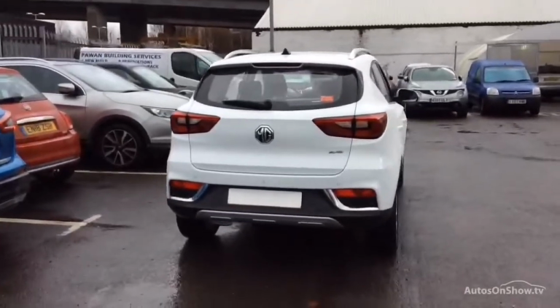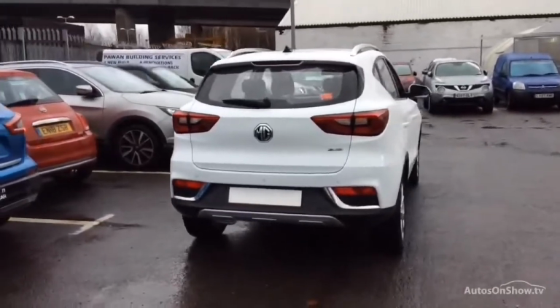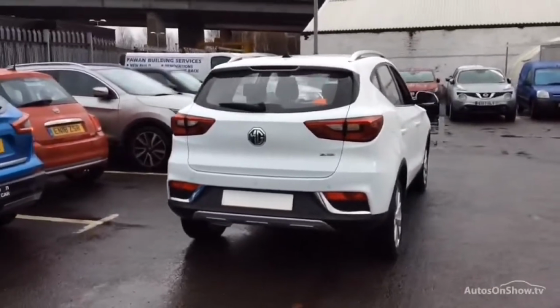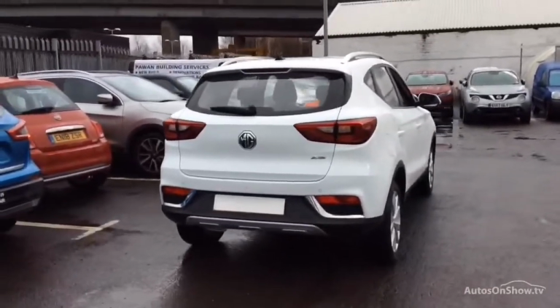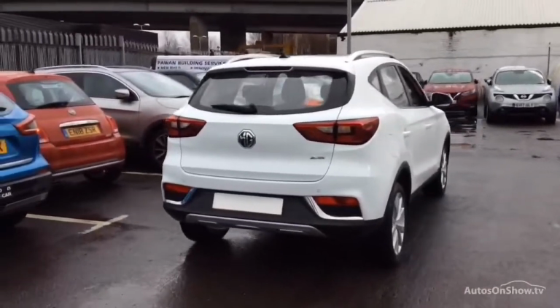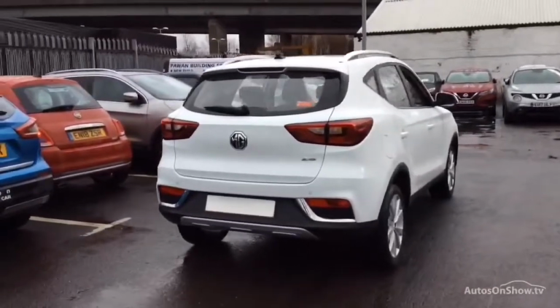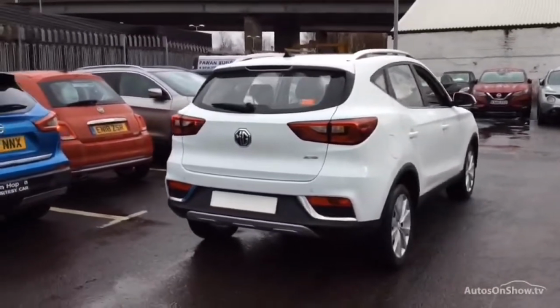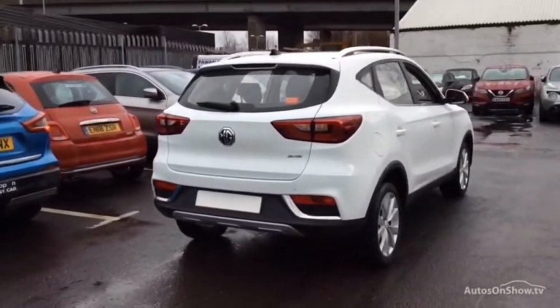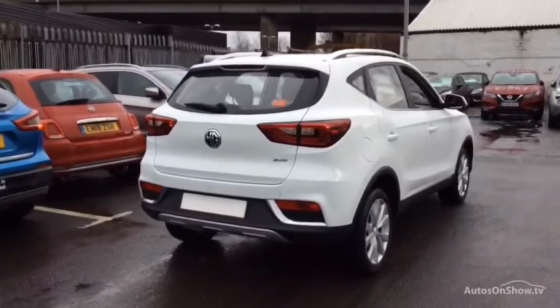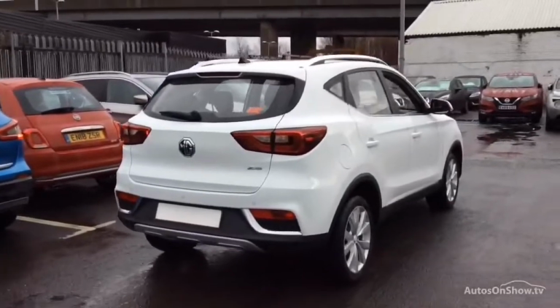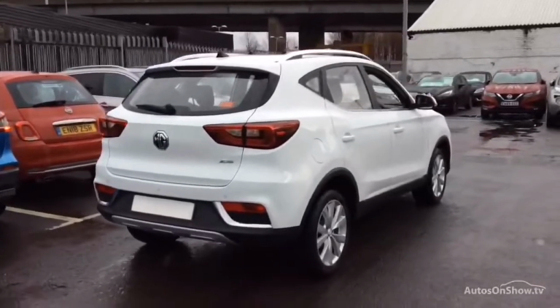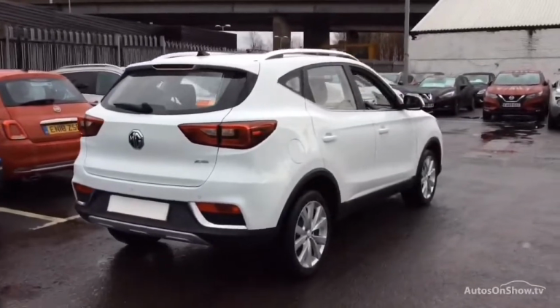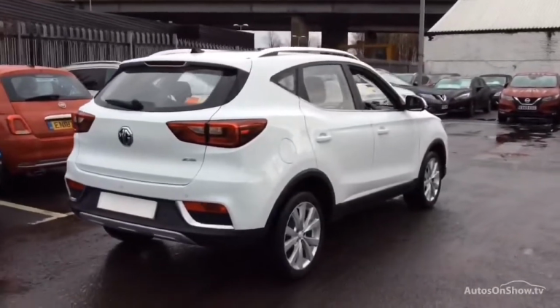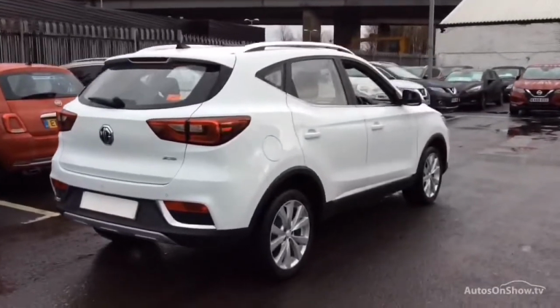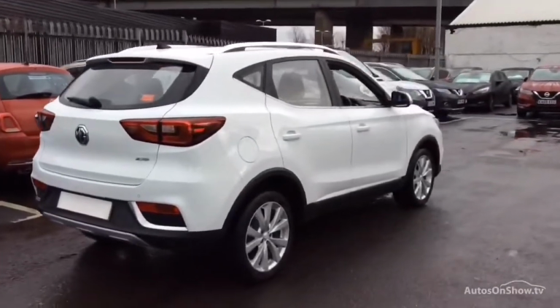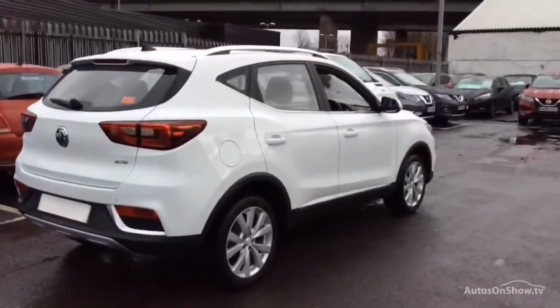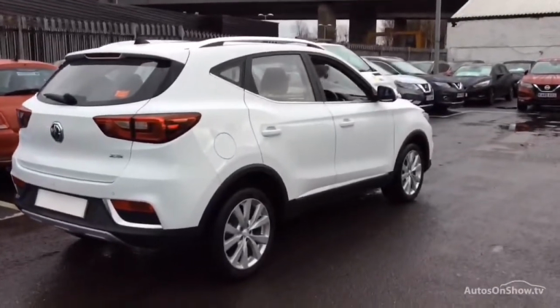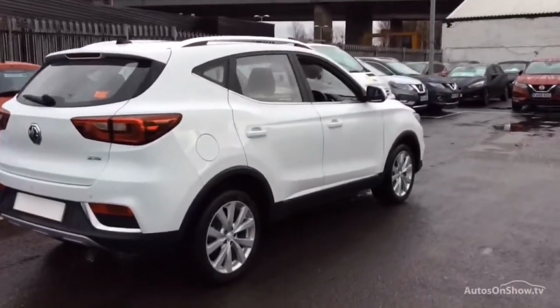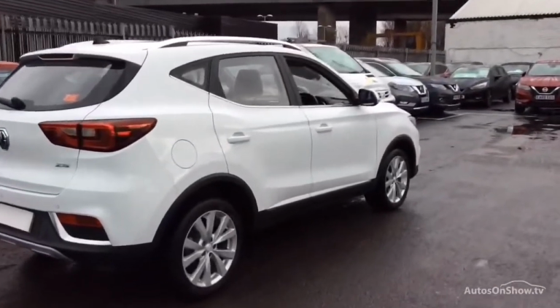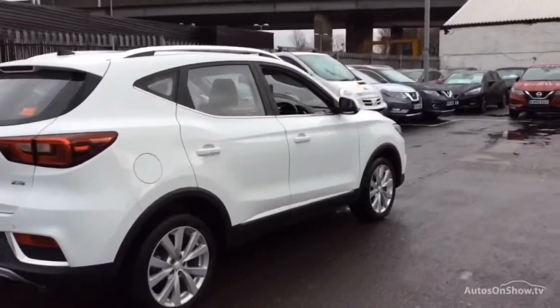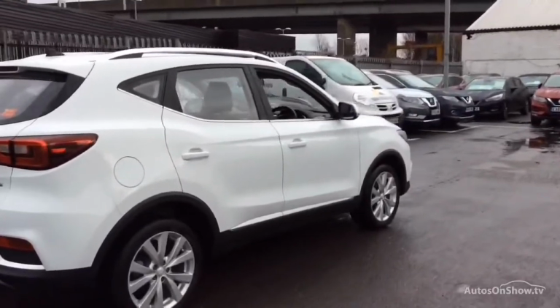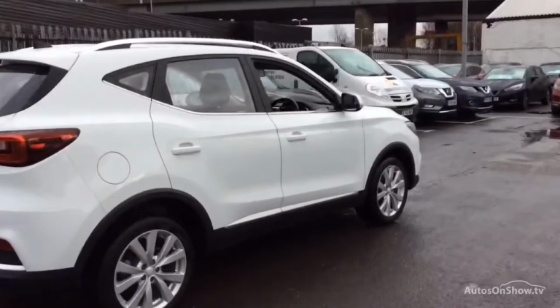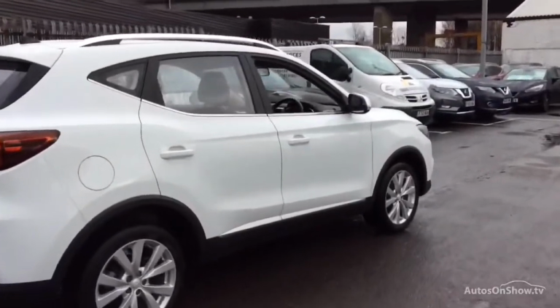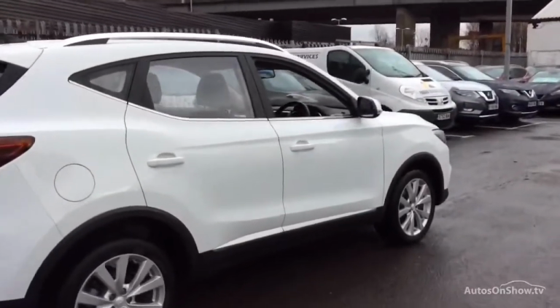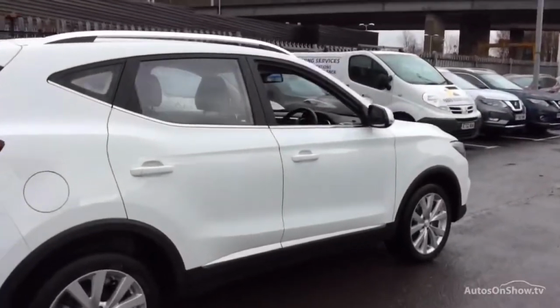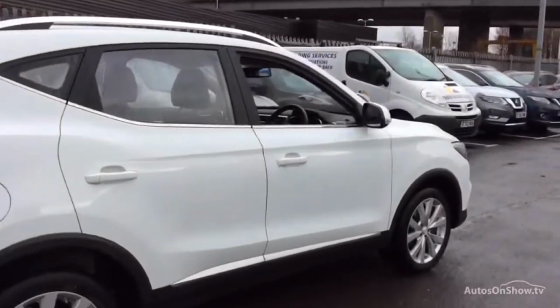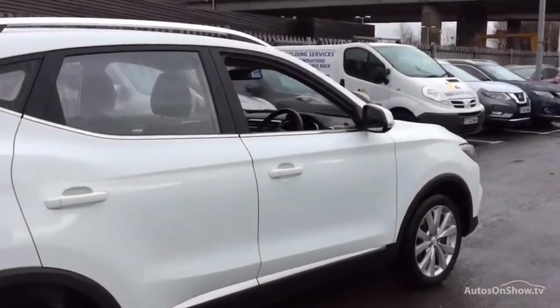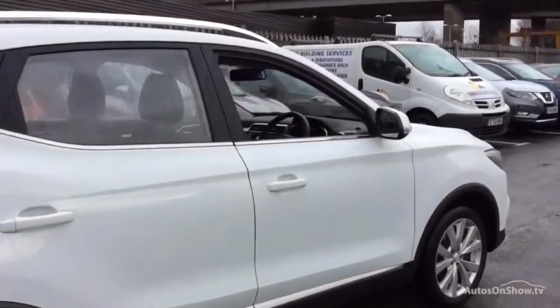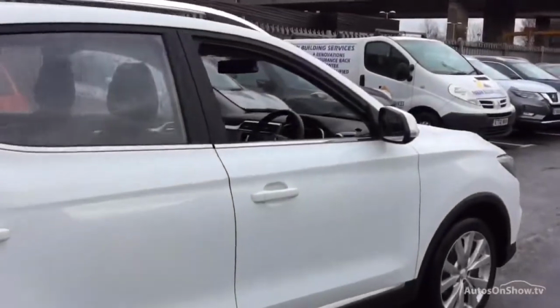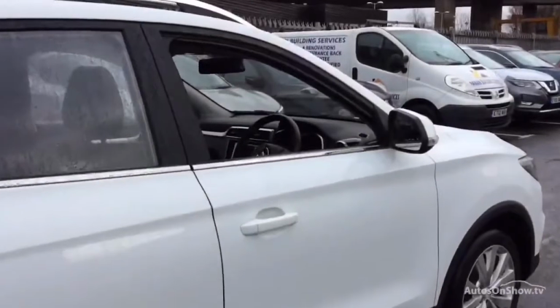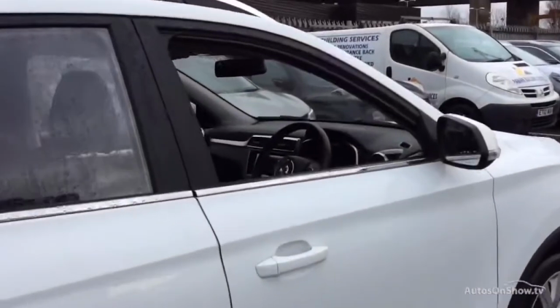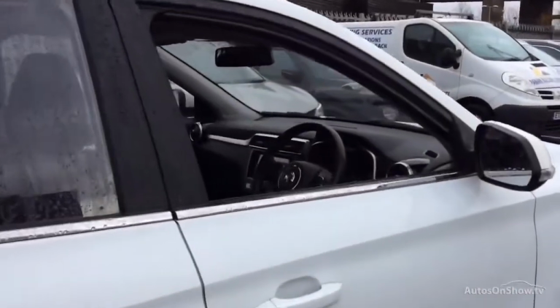If for any reason you decide it's not exactly what you're looking for, don't worry. We have access to over 50 approved pre-owned Mitsubishi models in group stock, with stock changing daily, so we're extremely confident we'll have the perfect model for you at one of our dealerships.